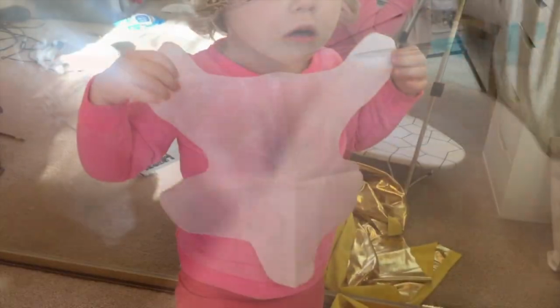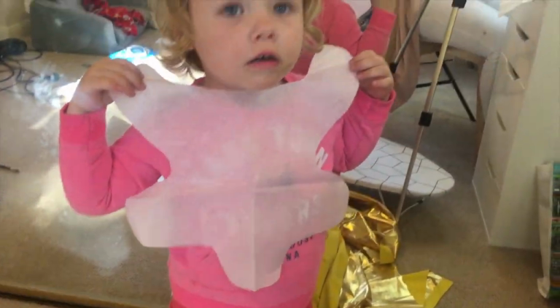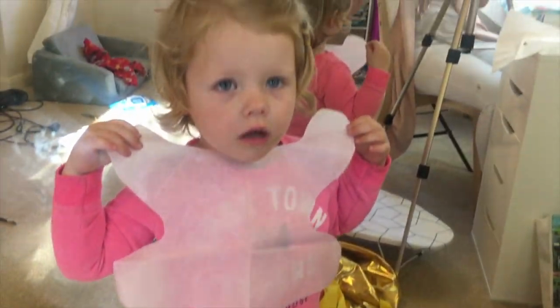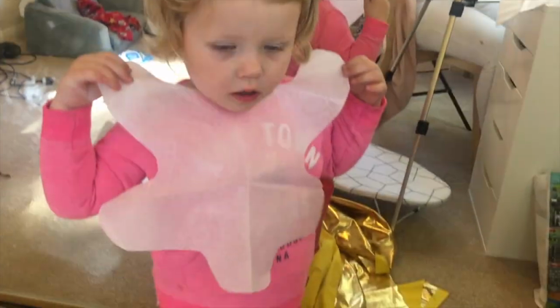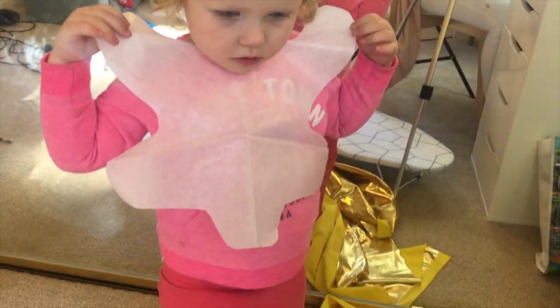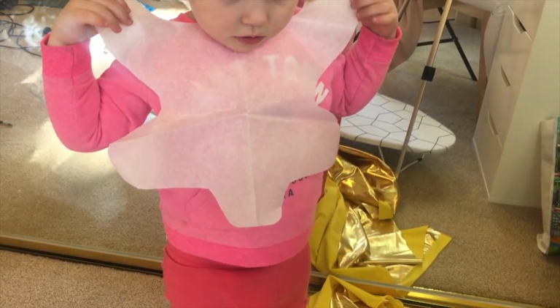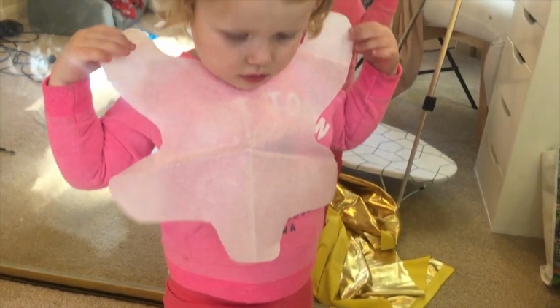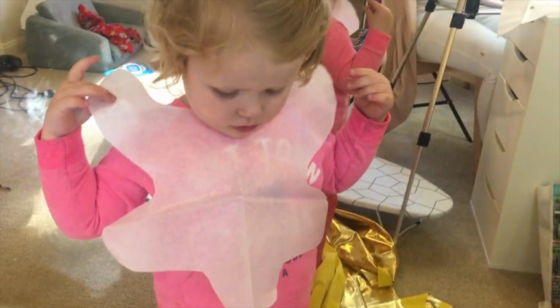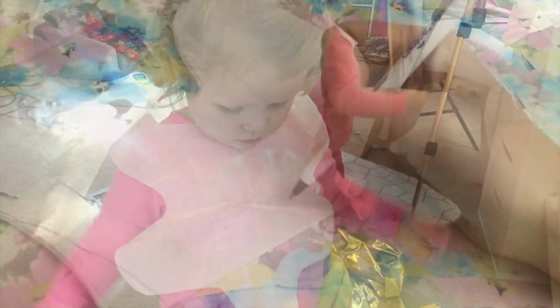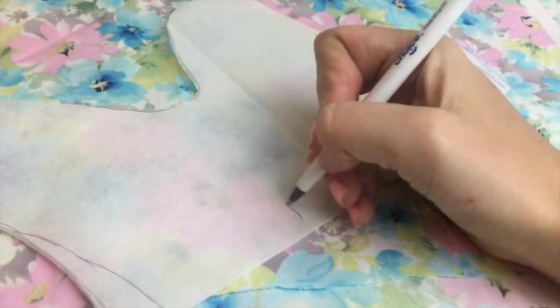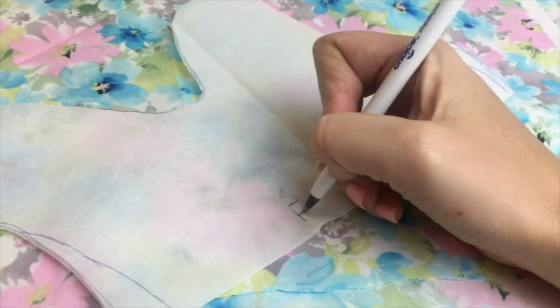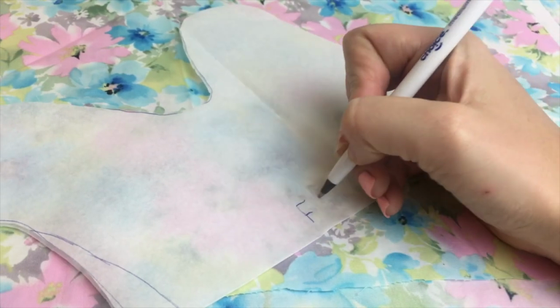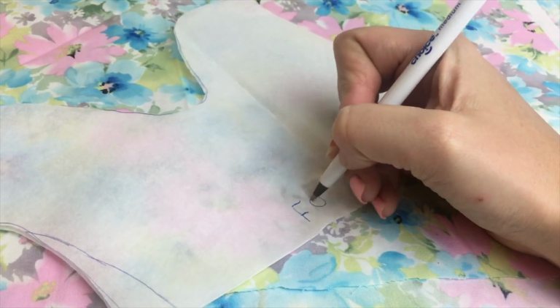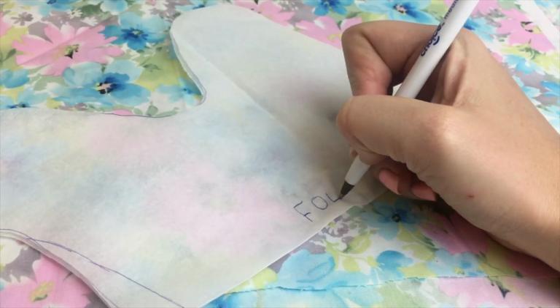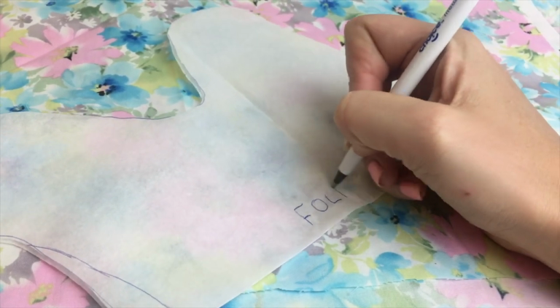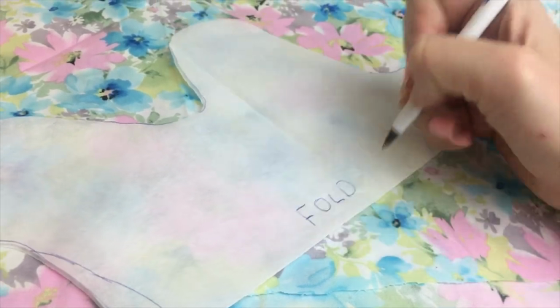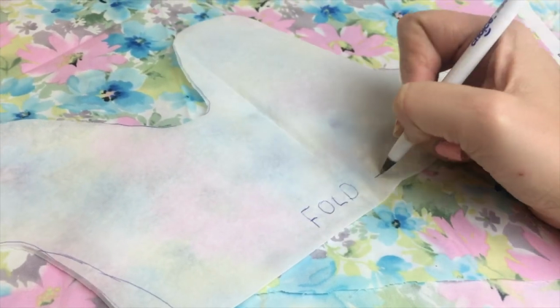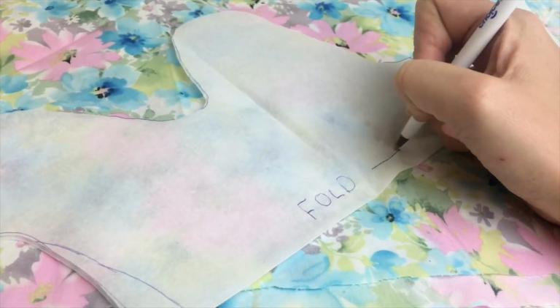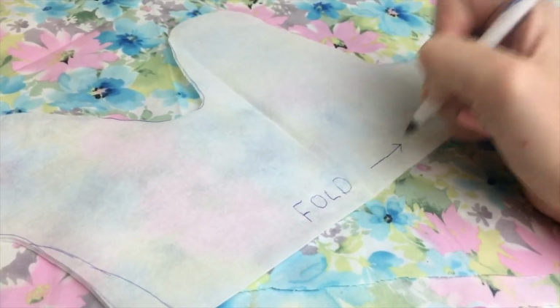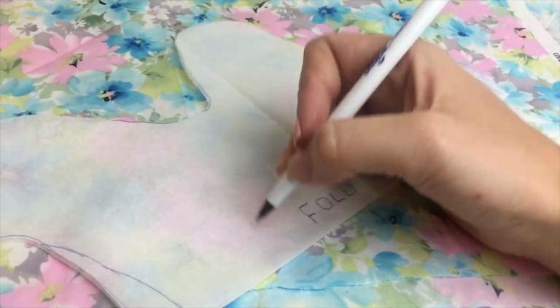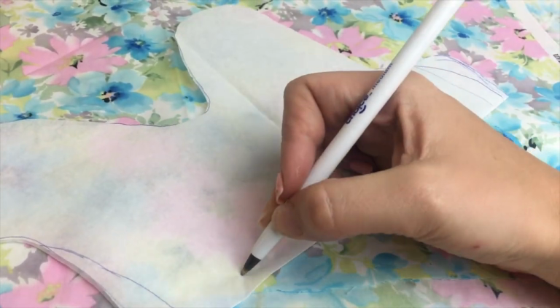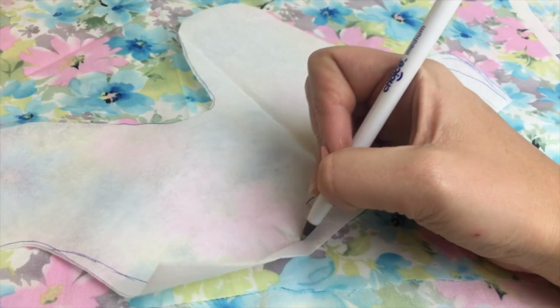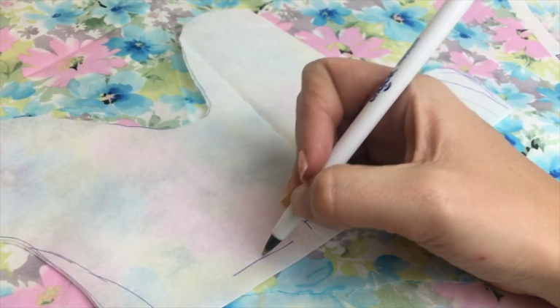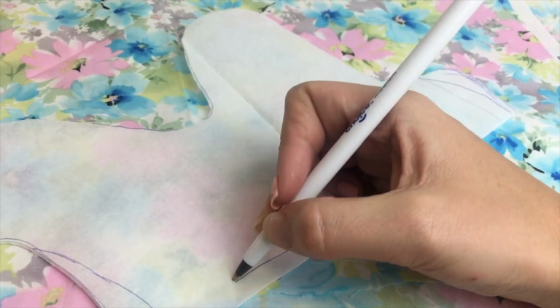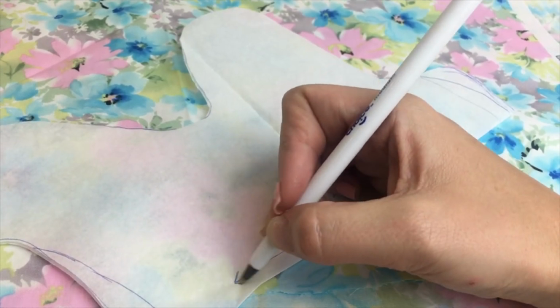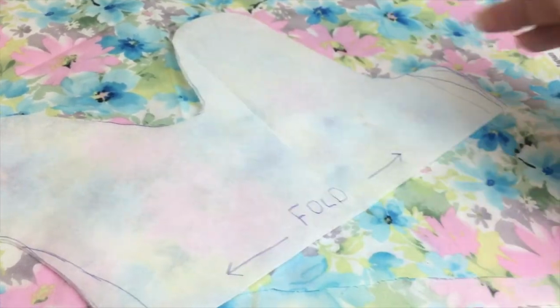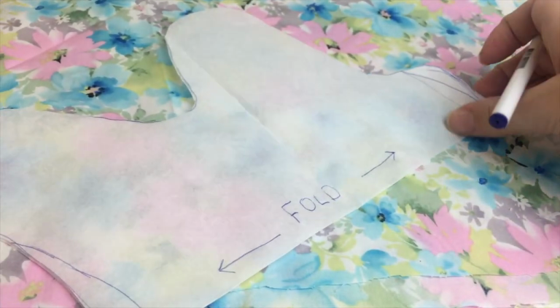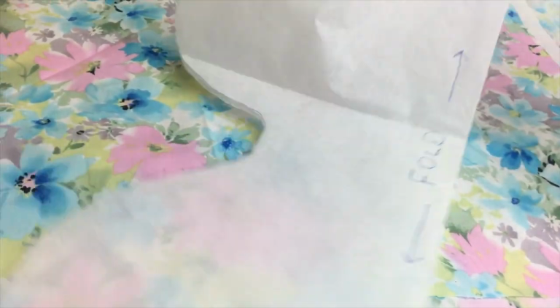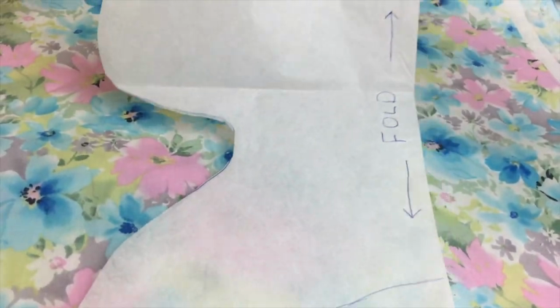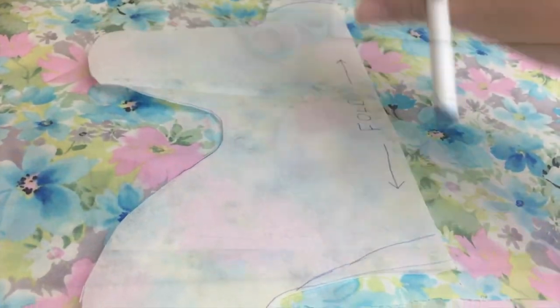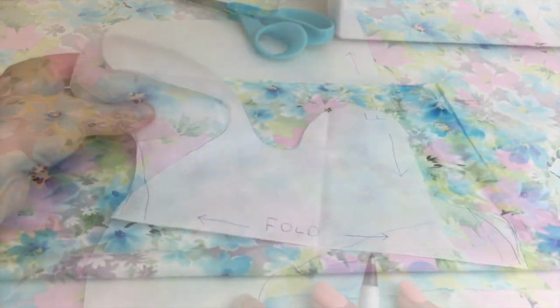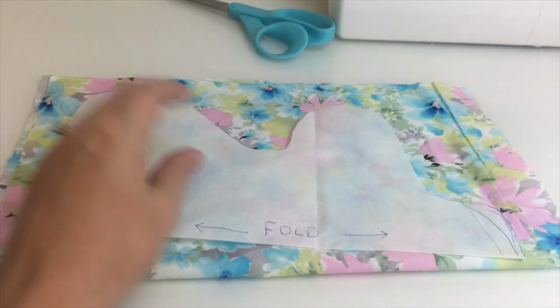To double-check that it's the right size, simply get your little one to hold it up to their chest. To make sure that my pattern is symmetrical, I then fold my pattern in half, draw the fold line, and when cutting it out, cut it against a fold line on the grain.